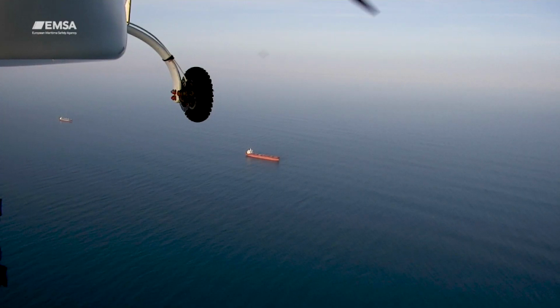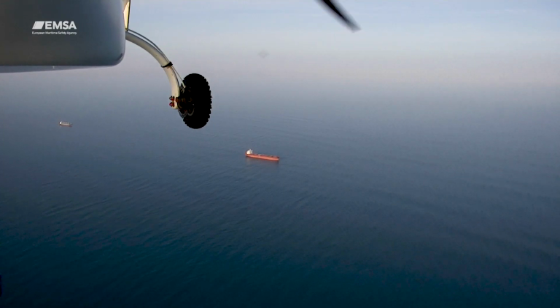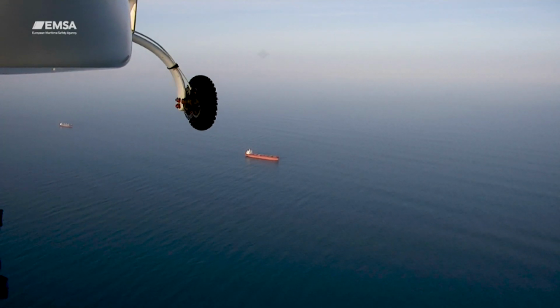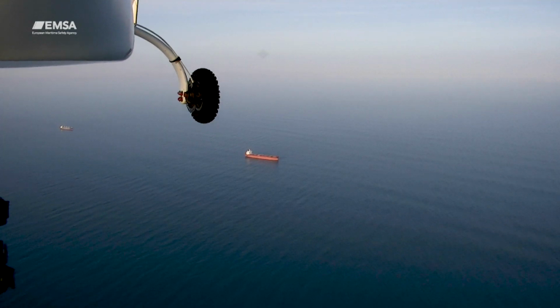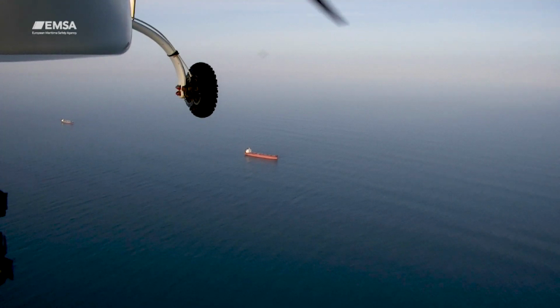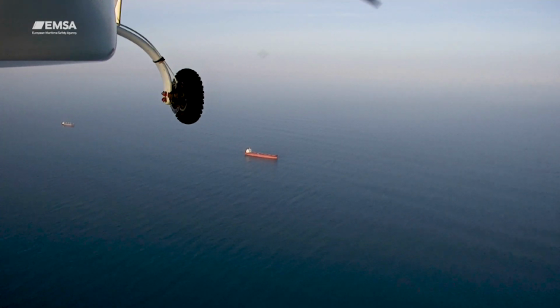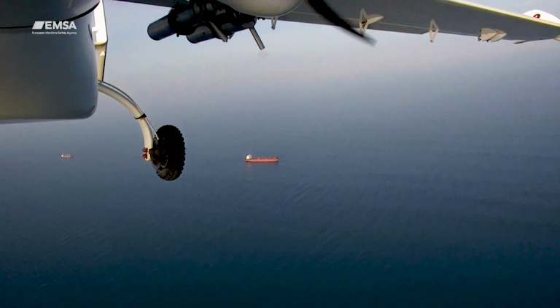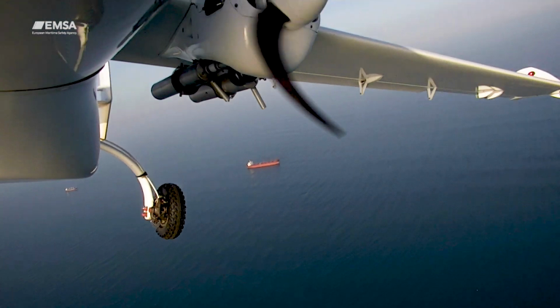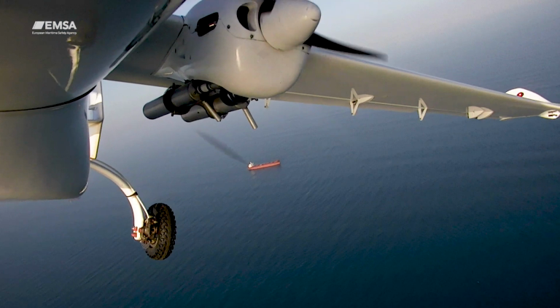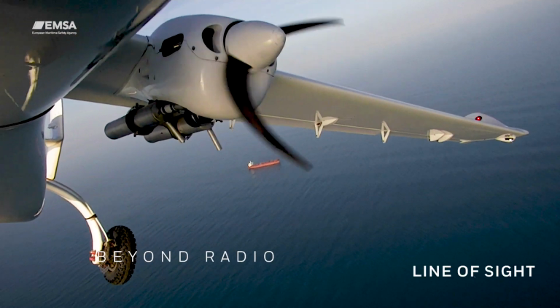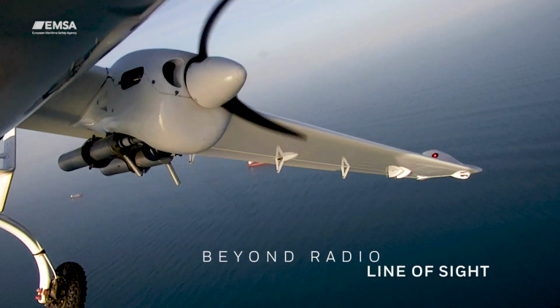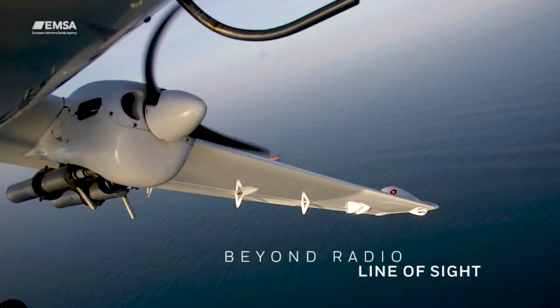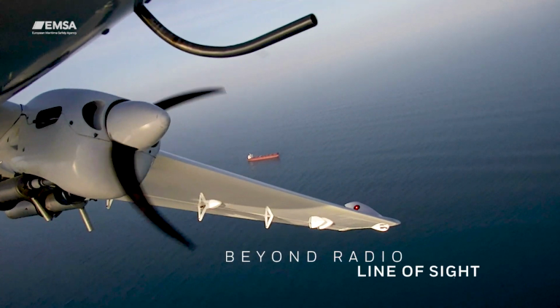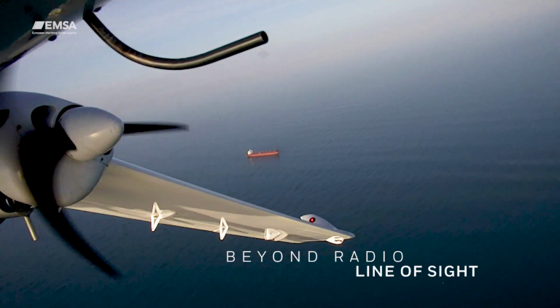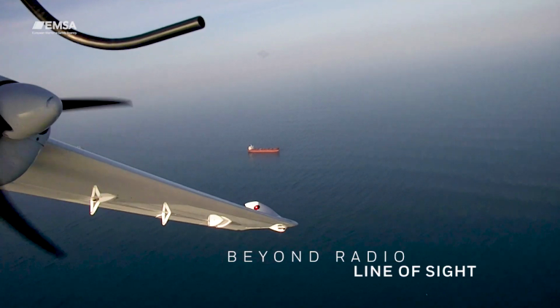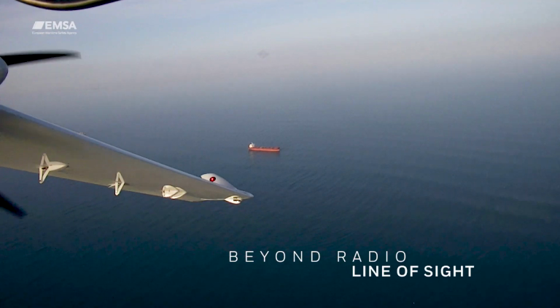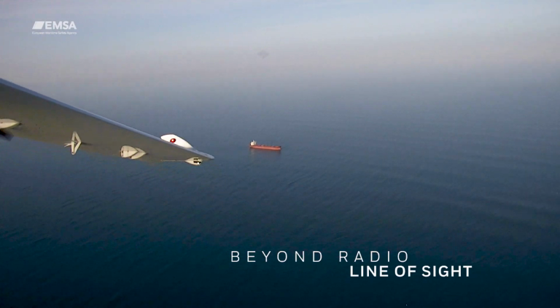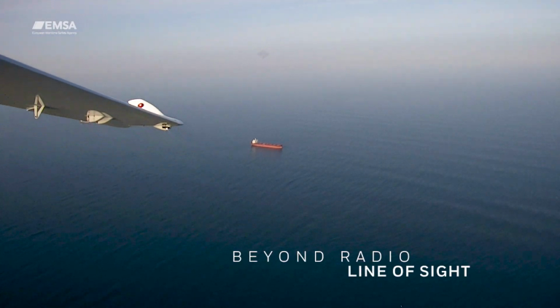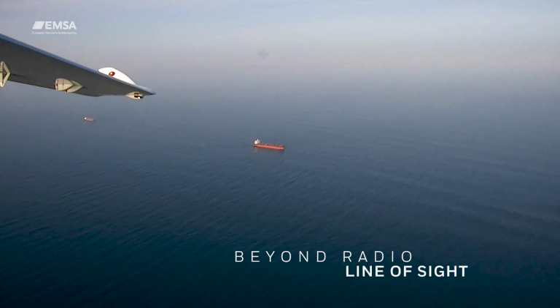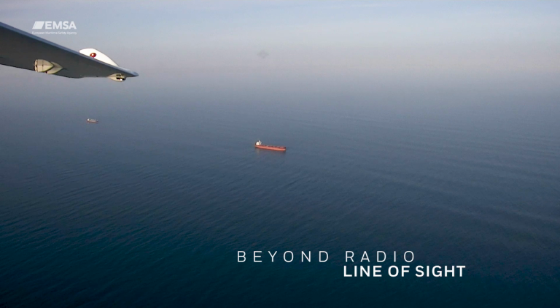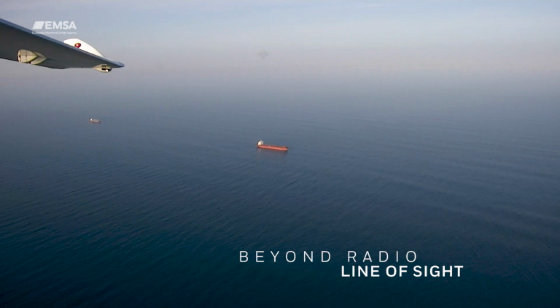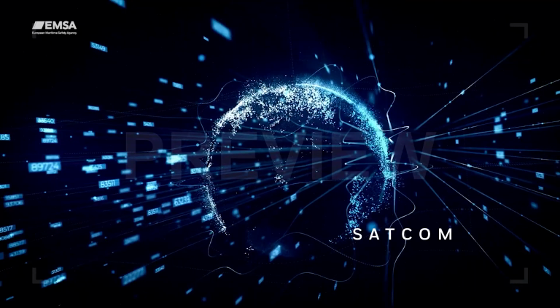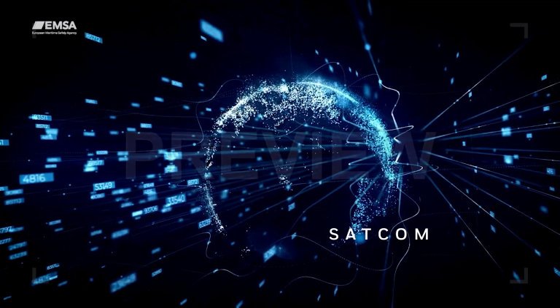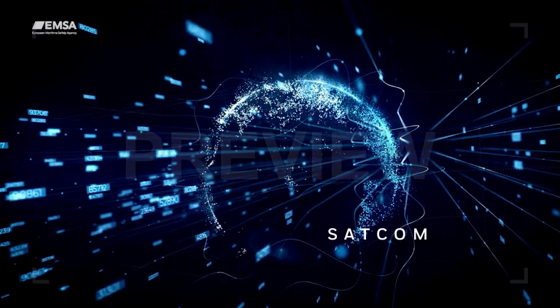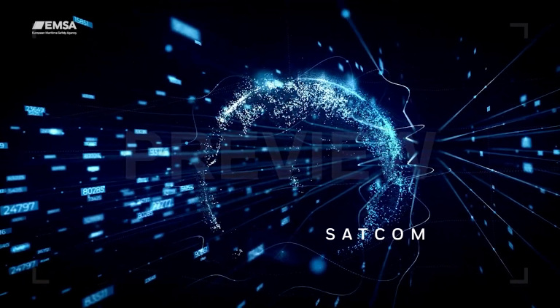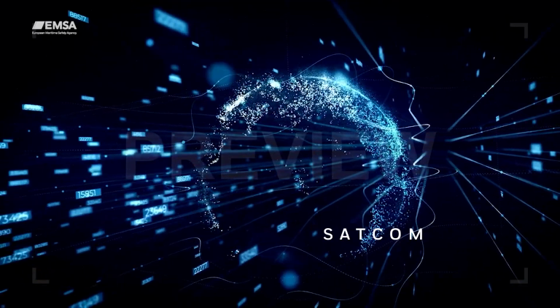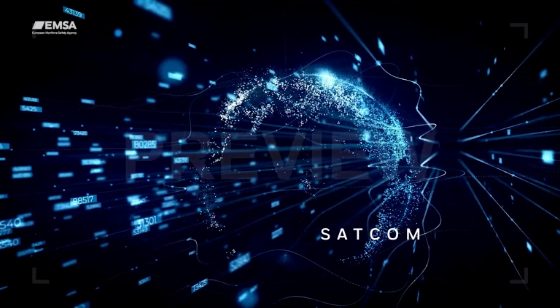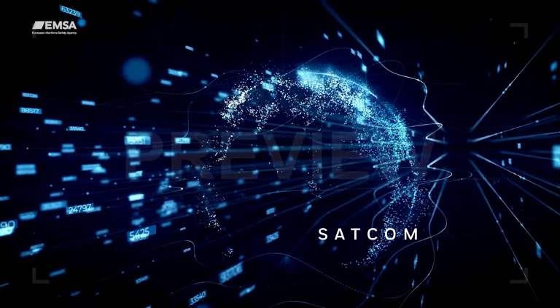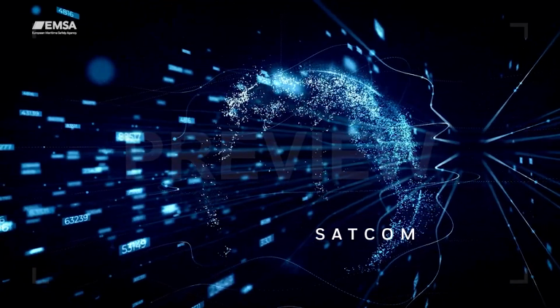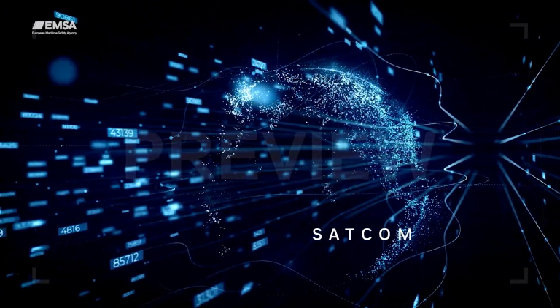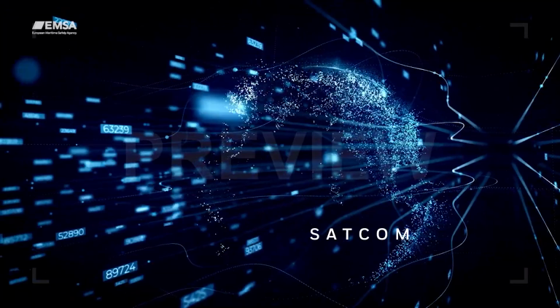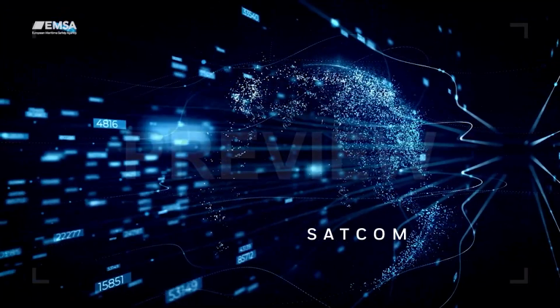When the remotely piloted aircraft systems are flying away from the coast, they need to switch to beyond radio line-of-sight communications via satellite. SATCOM allows to cover large maritime areas and the transfer of large amounts of data.